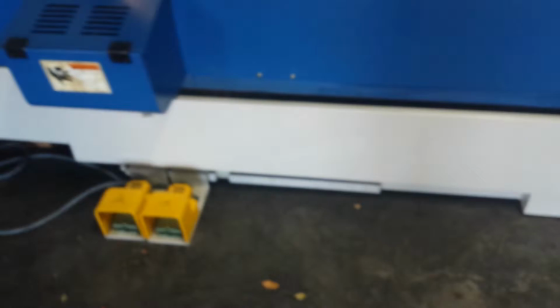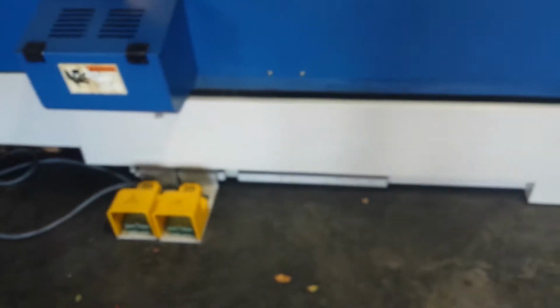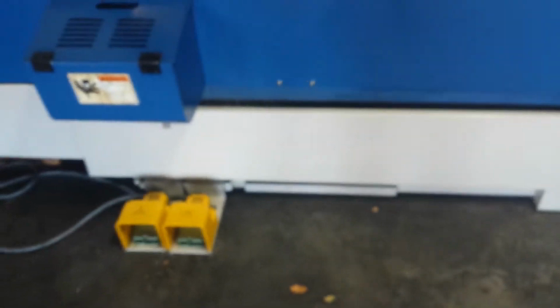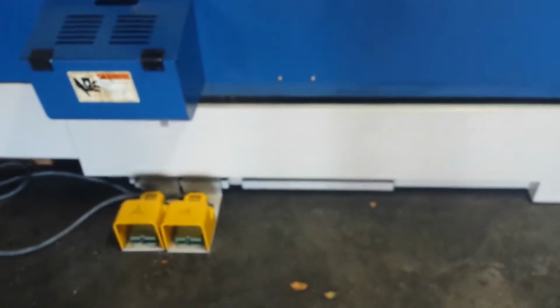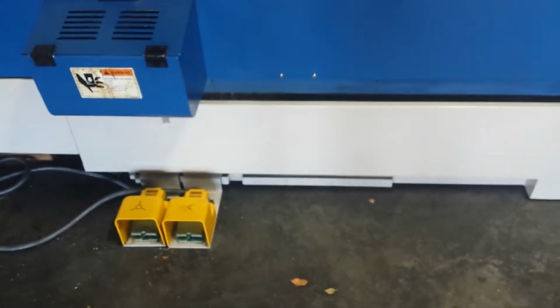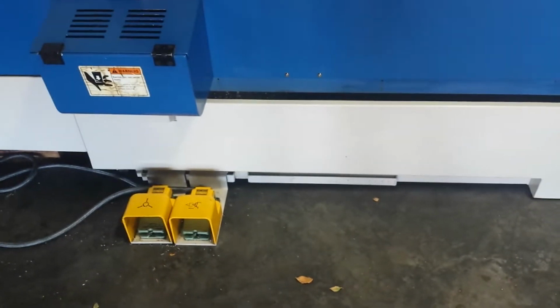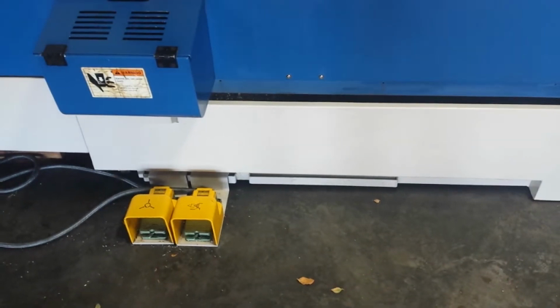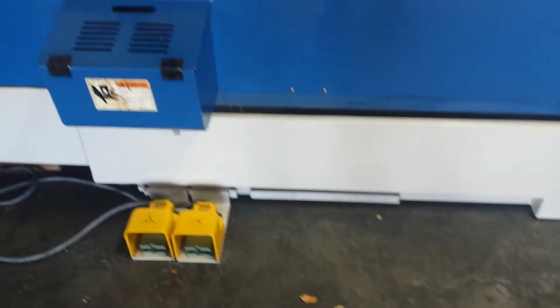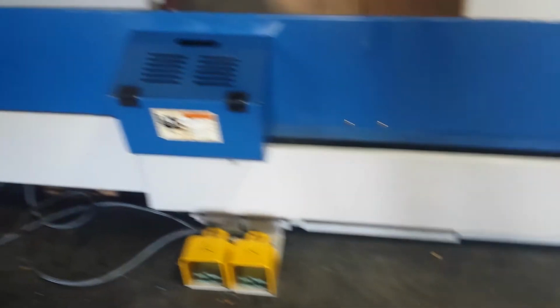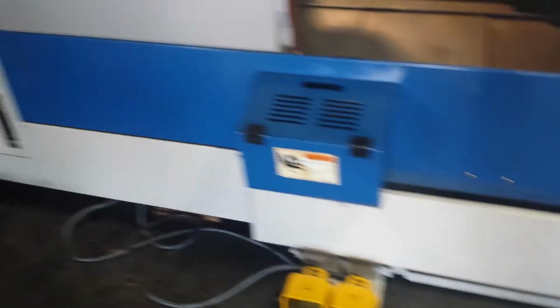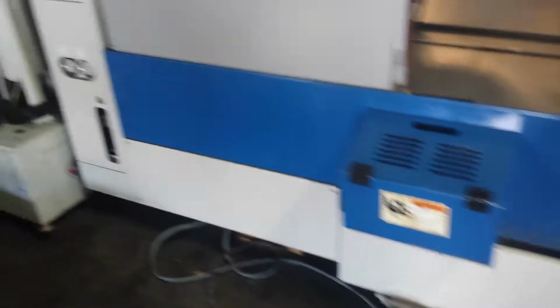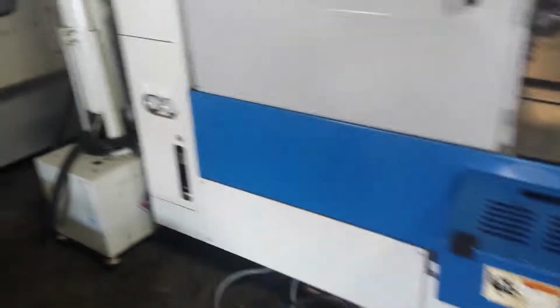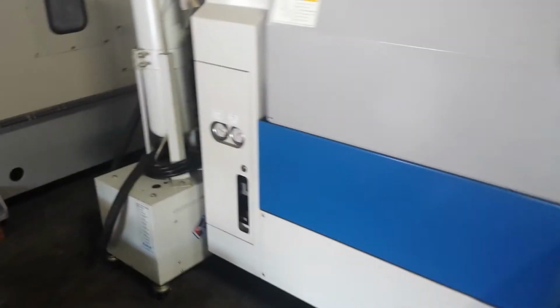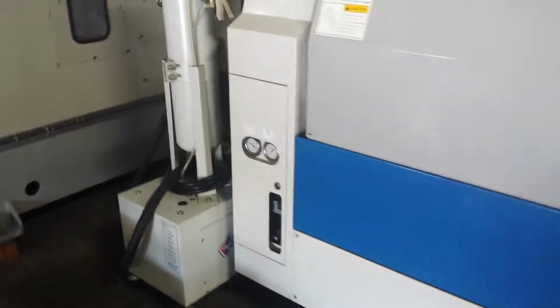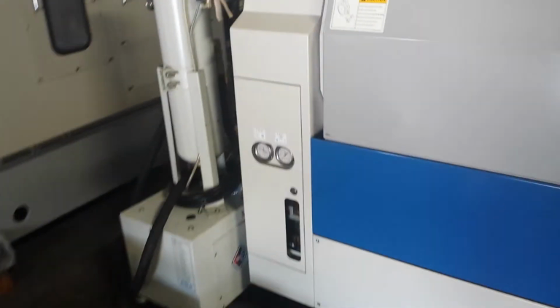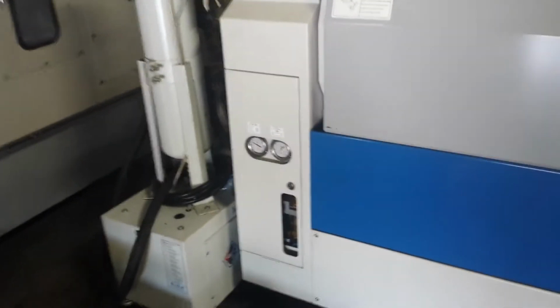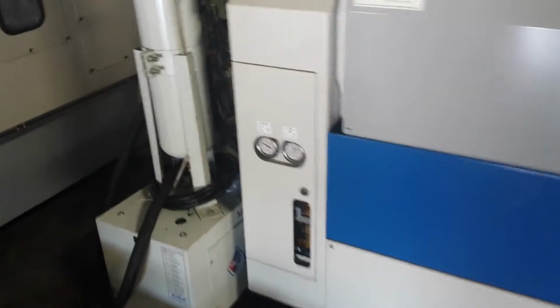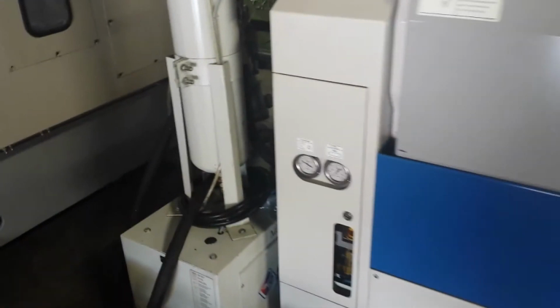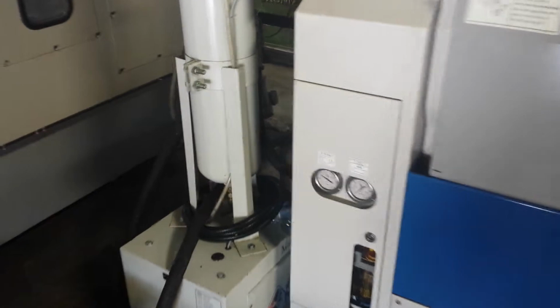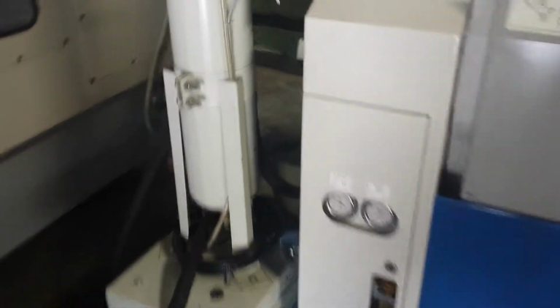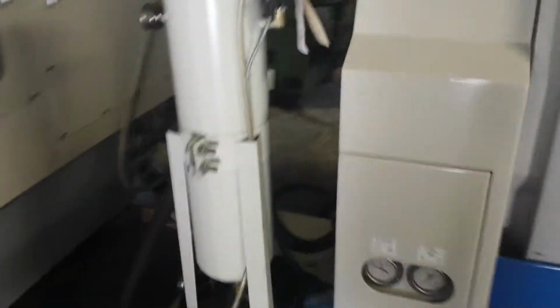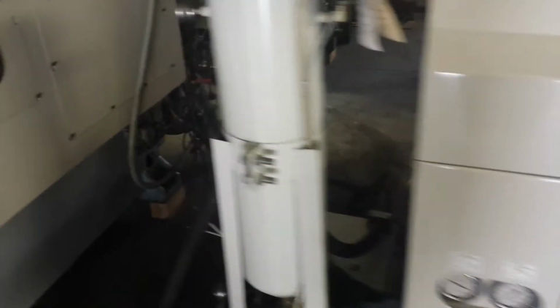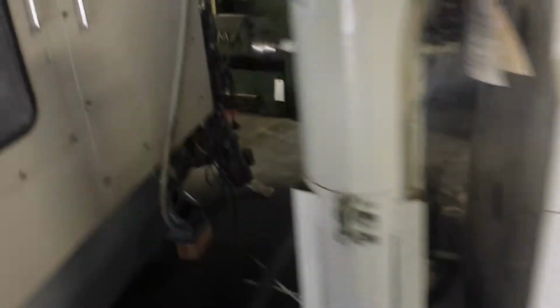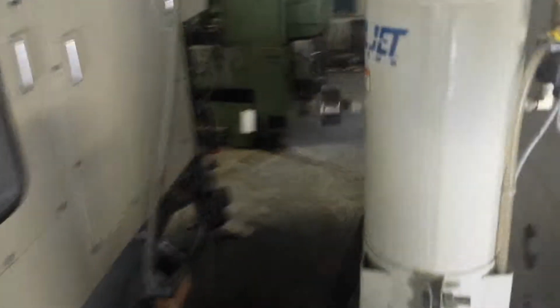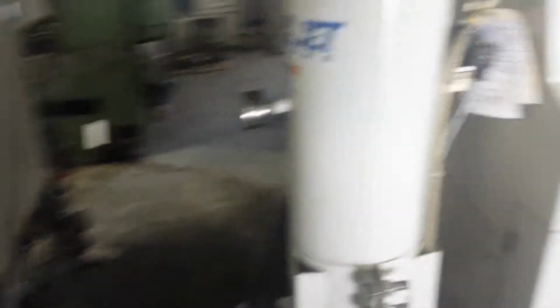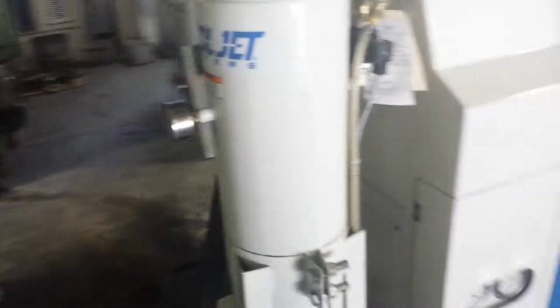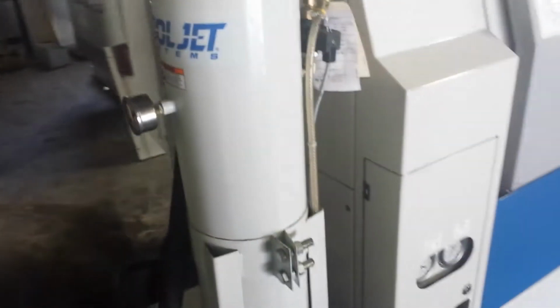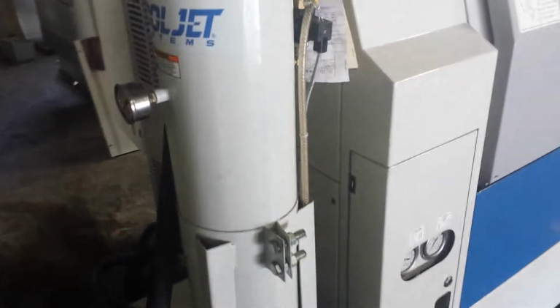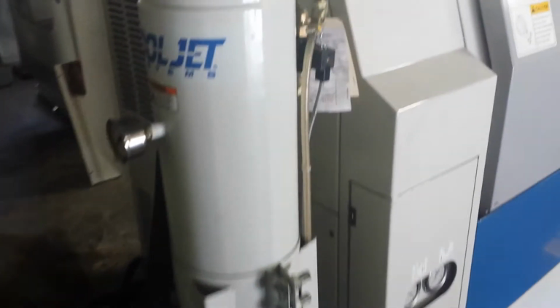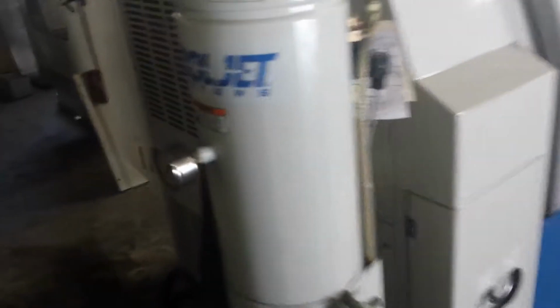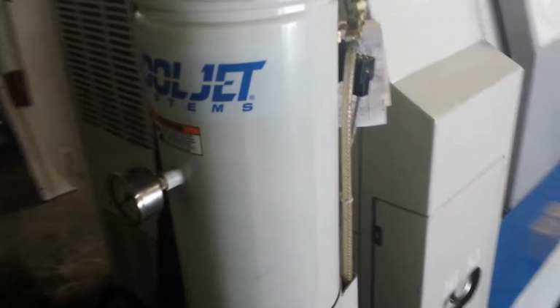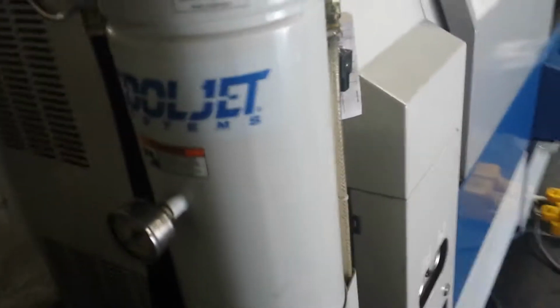Foot pedals. We'll do a quick walk around. It has a 1,000 PSI coolant through-turret coolant system.